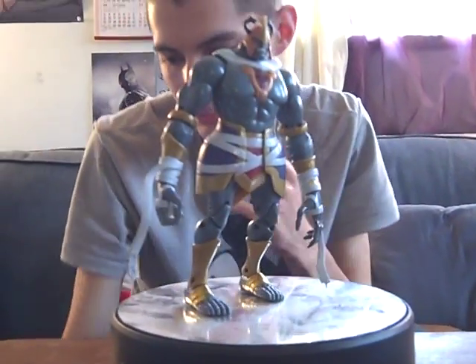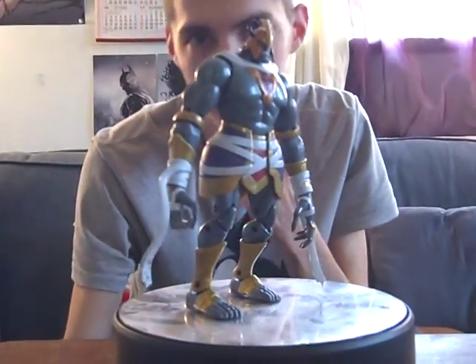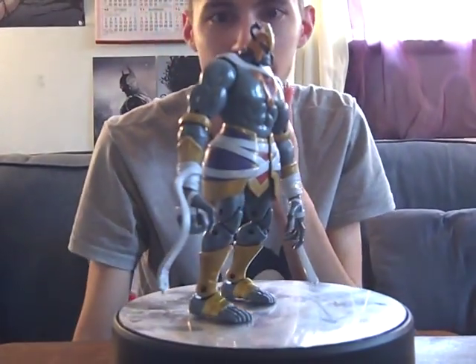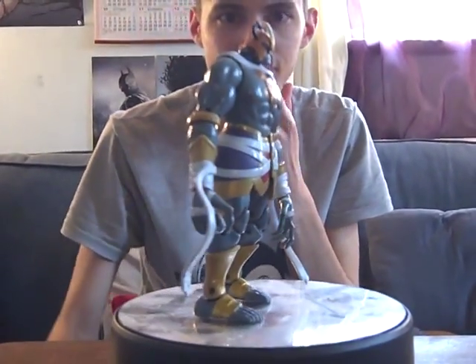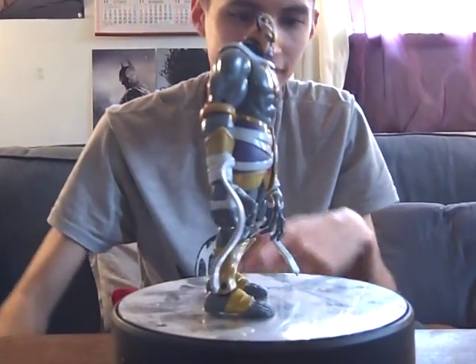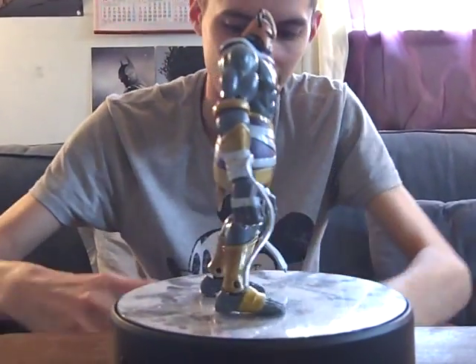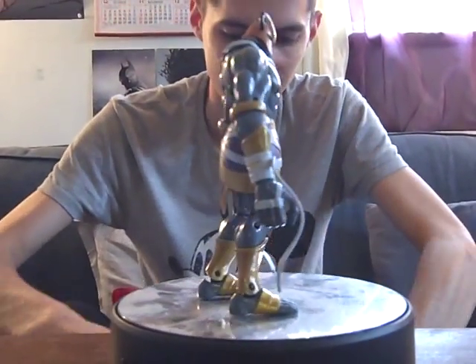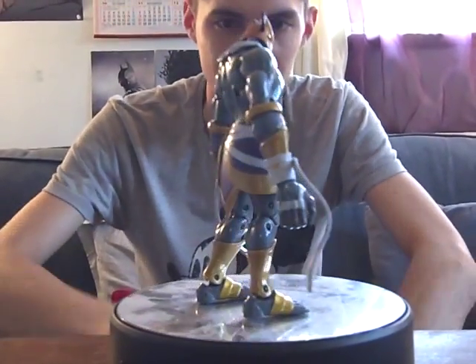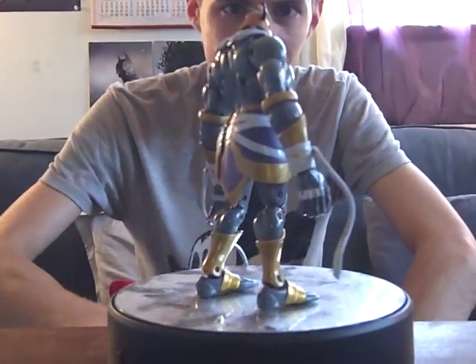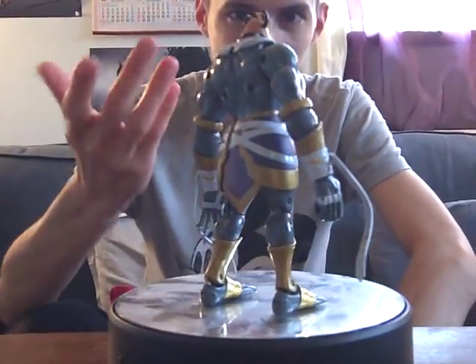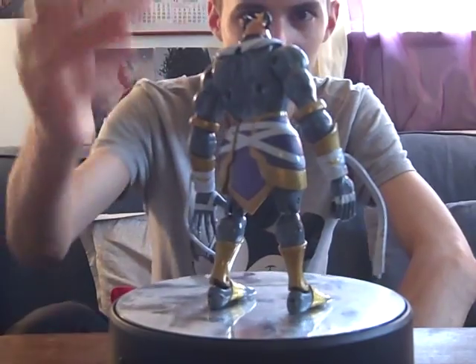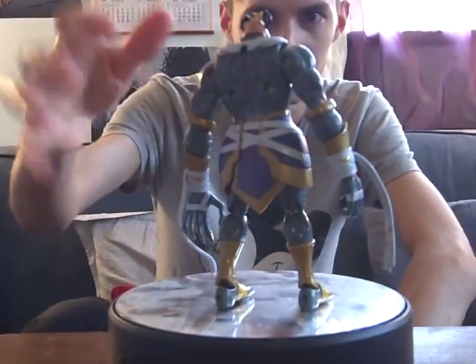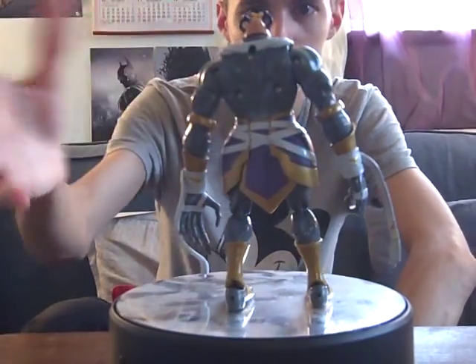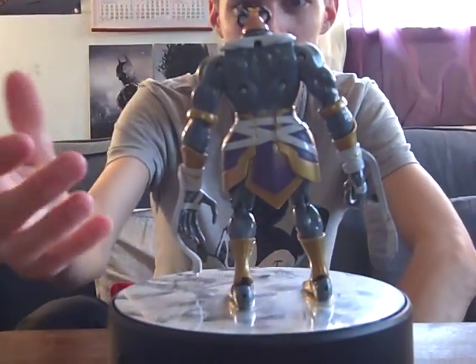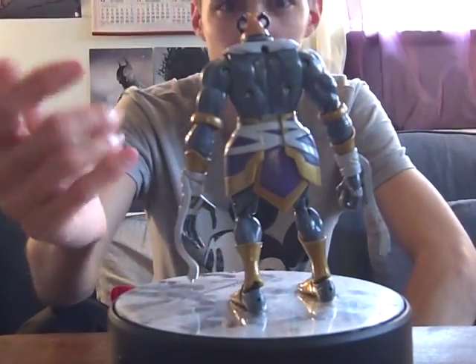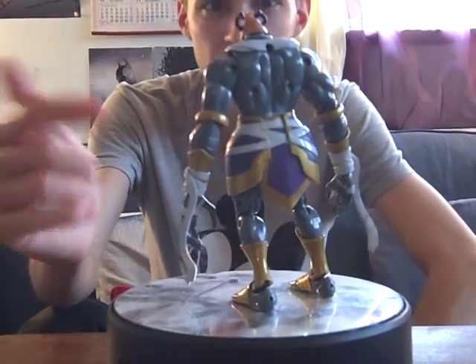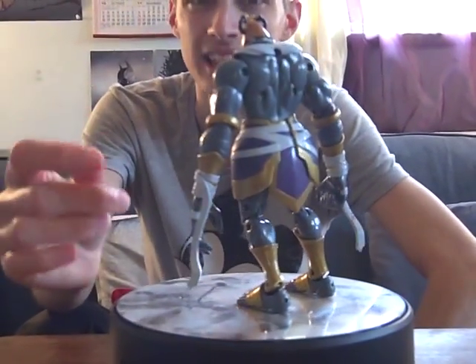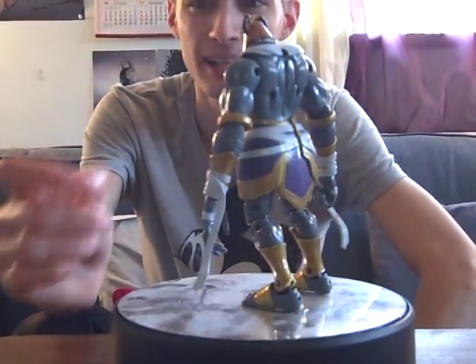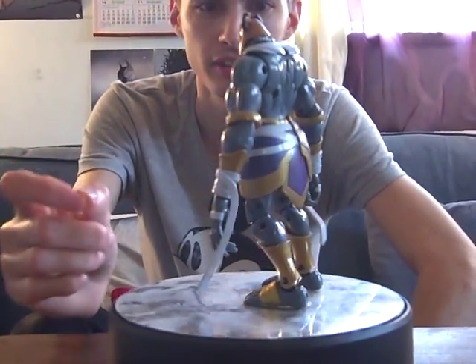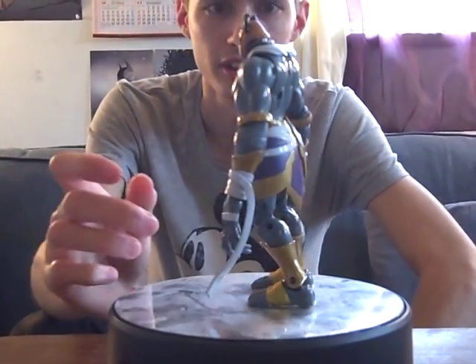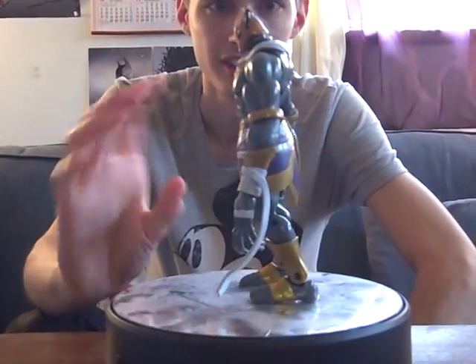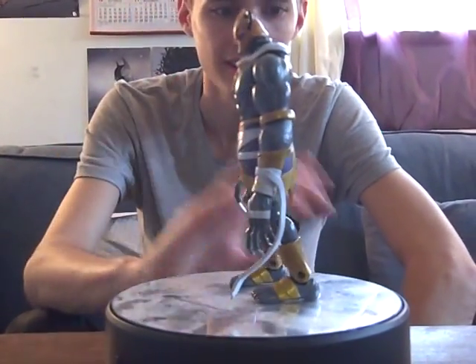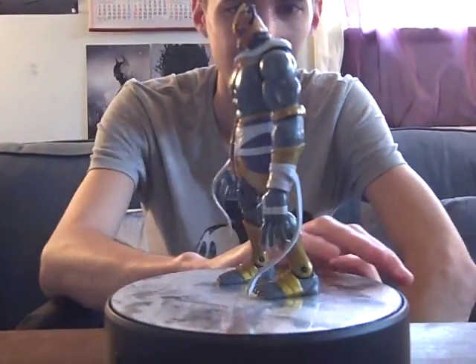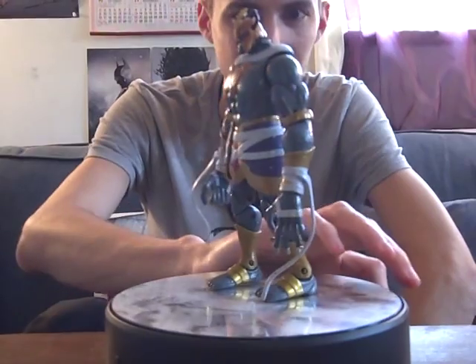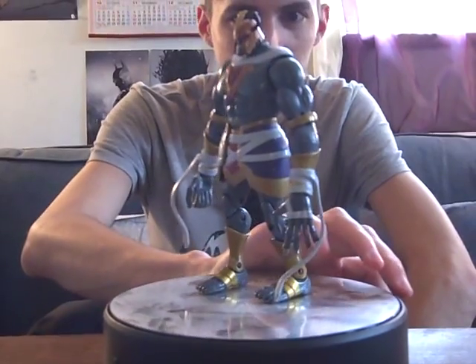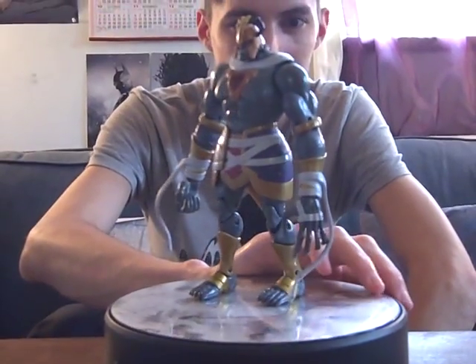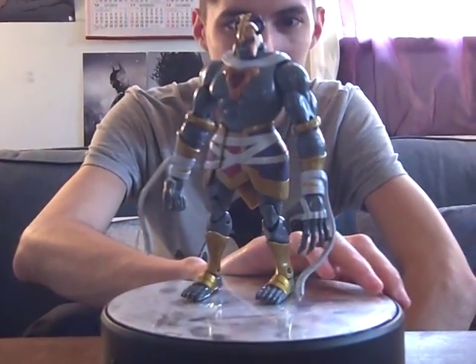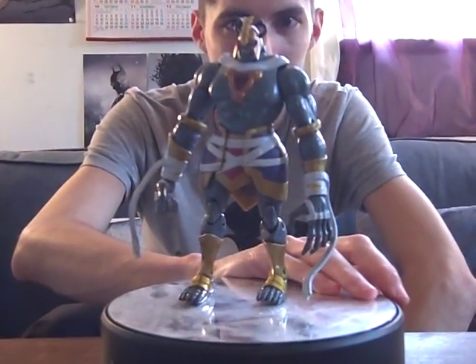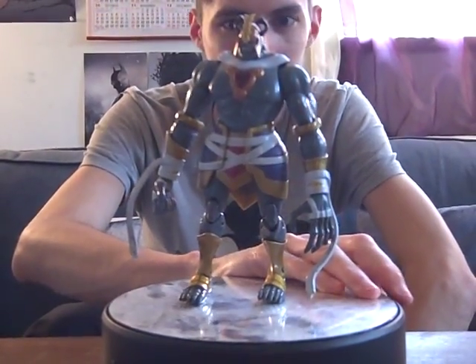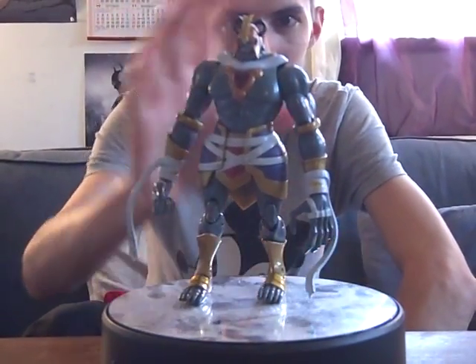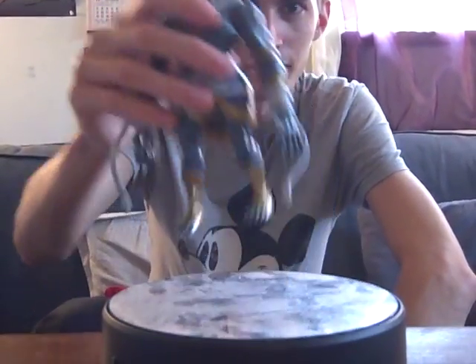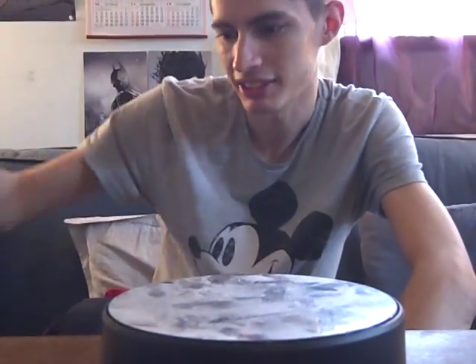I'll pick up the other one. Have a look — if you know what he's missing, please let me know. Just get him all the way around and then I'll show the other one. Put him to one side.